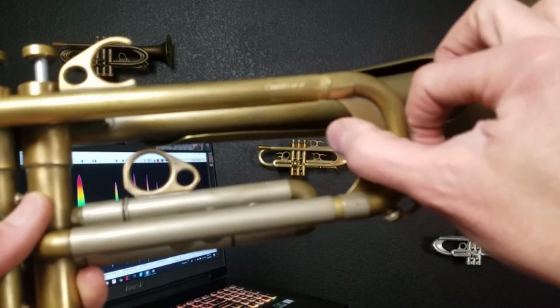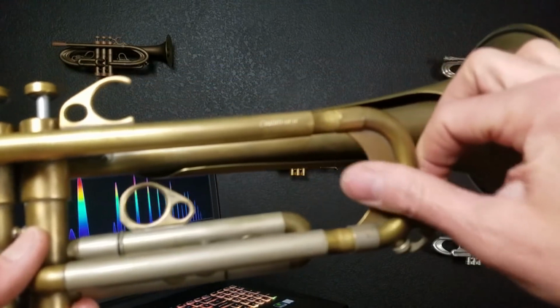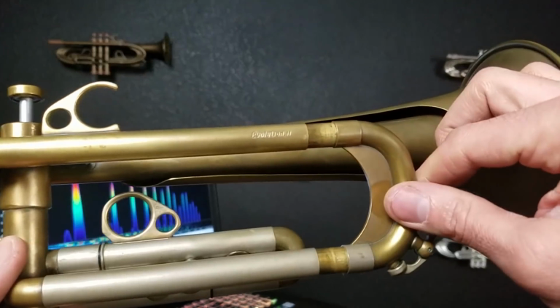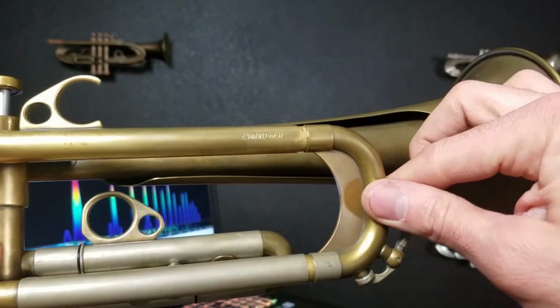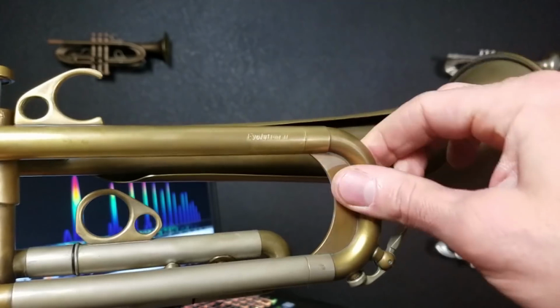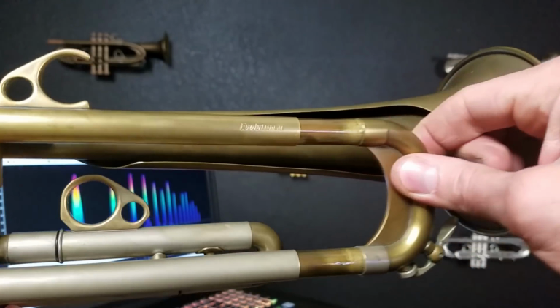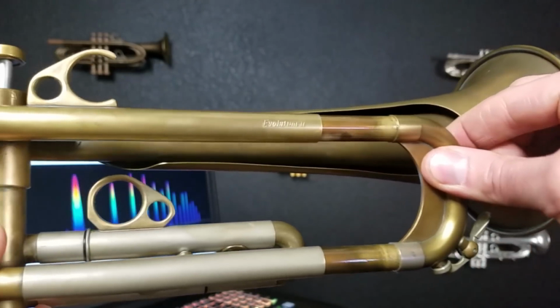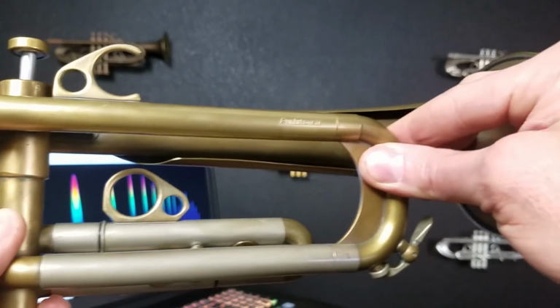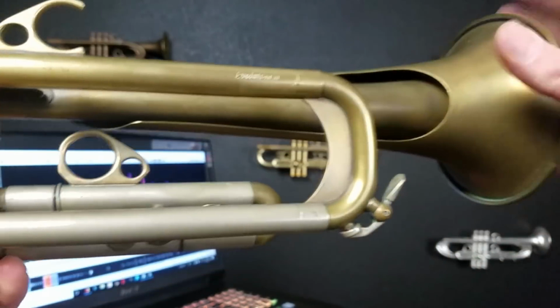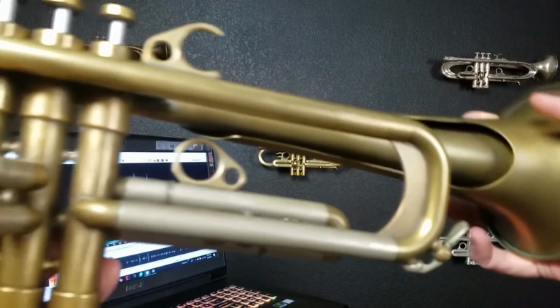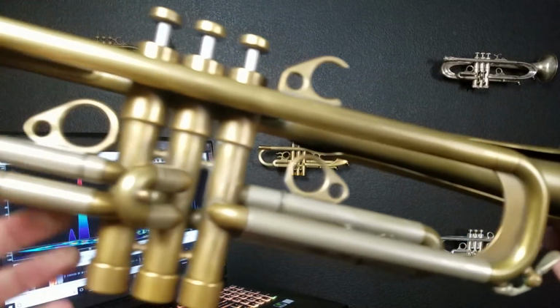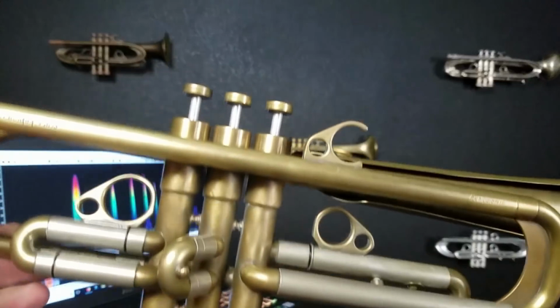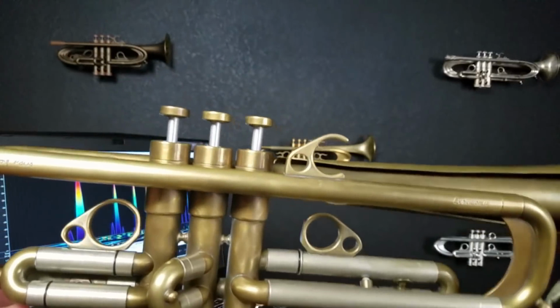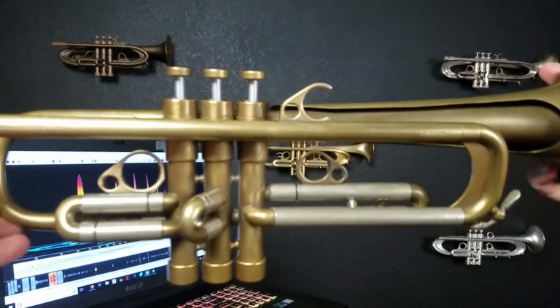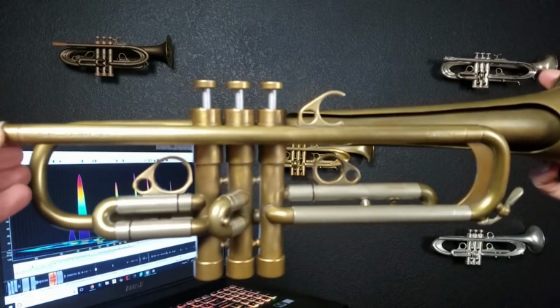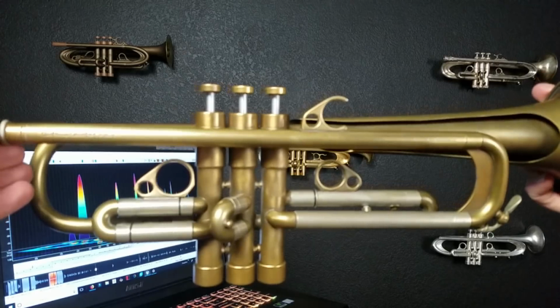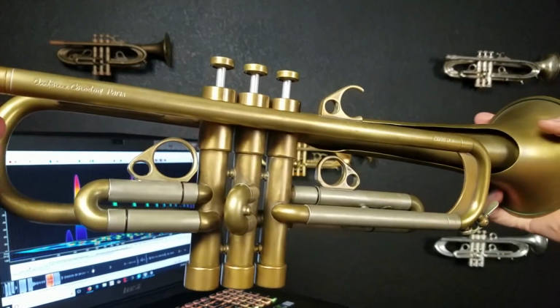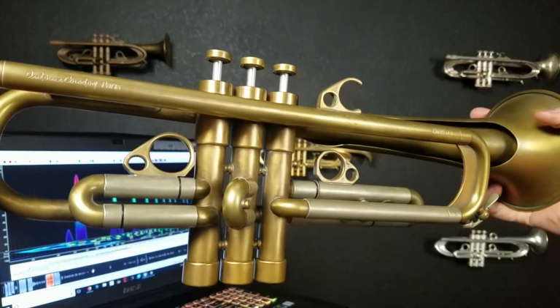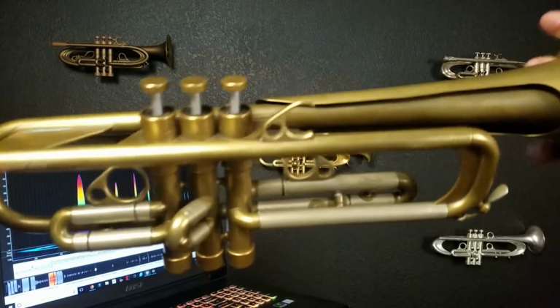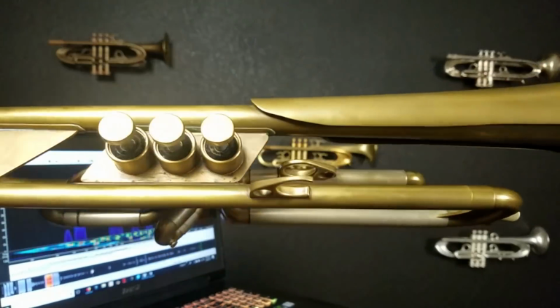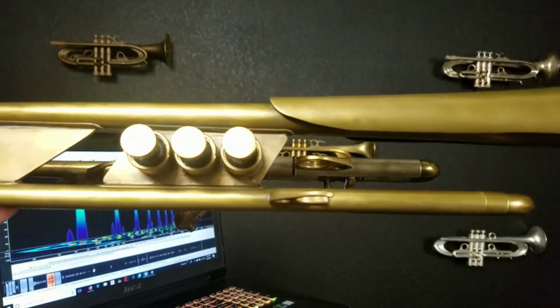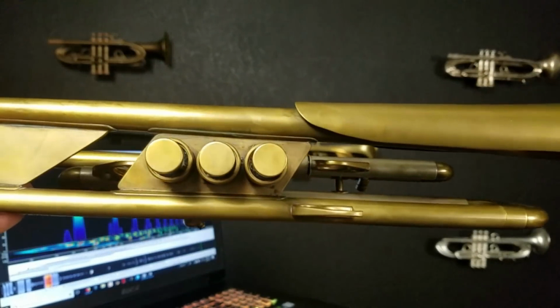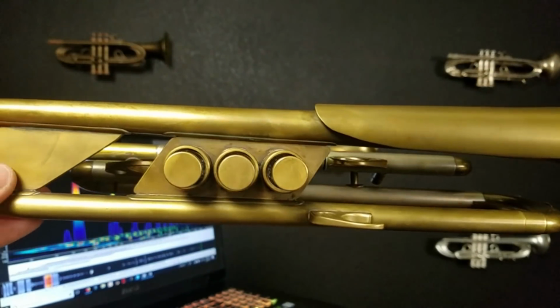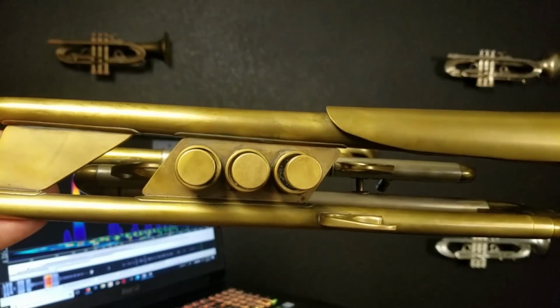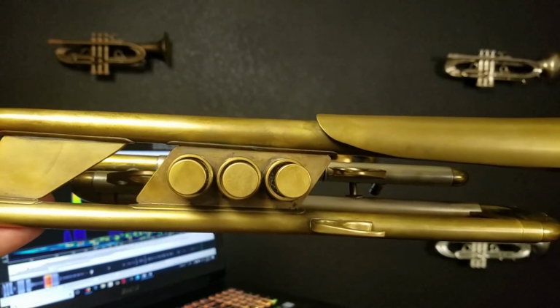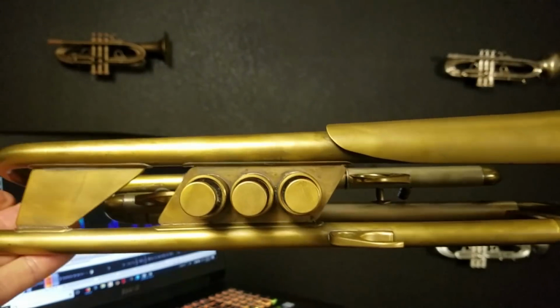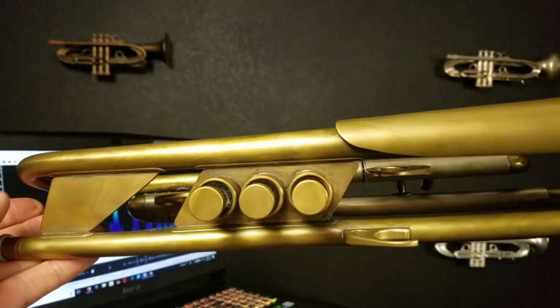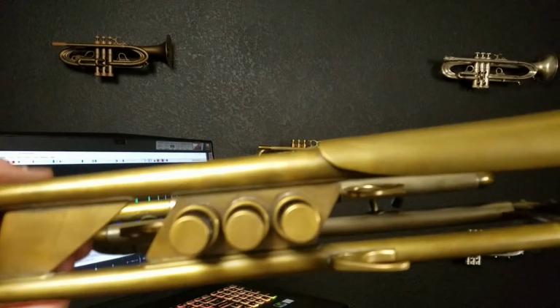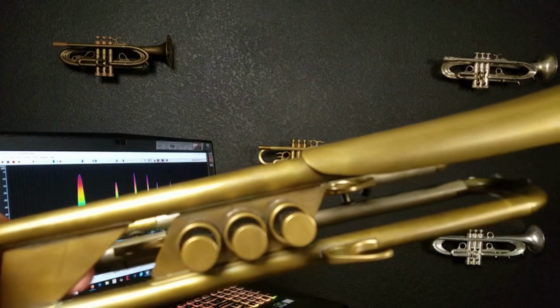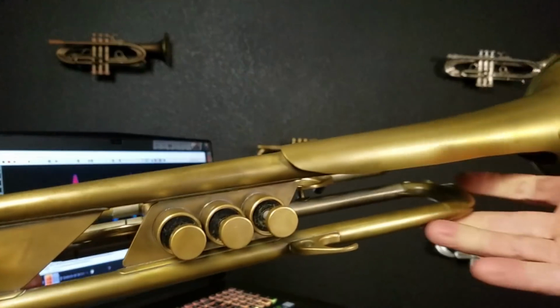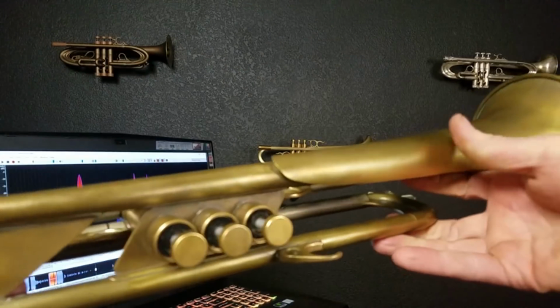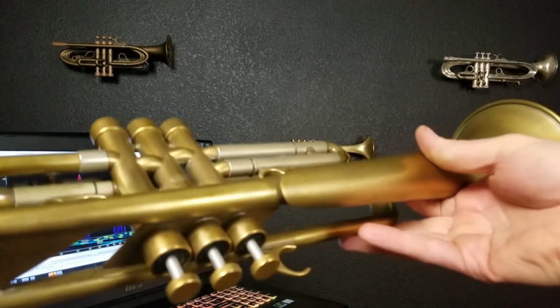There's a little sheet brace in the tuning slide. It's a very loose tuning slide. Interesting finger rings. There's some top bracing that's made from sheet, clearly inspired by Monette or Taylor.